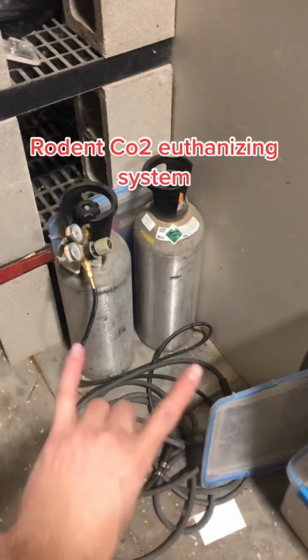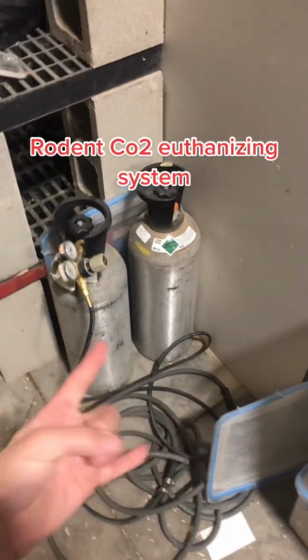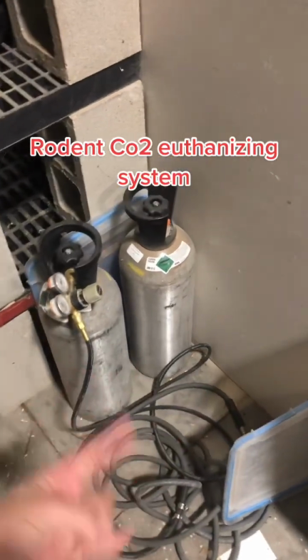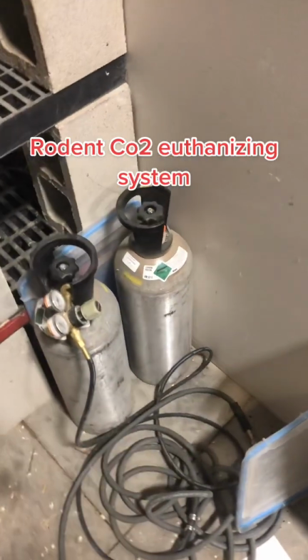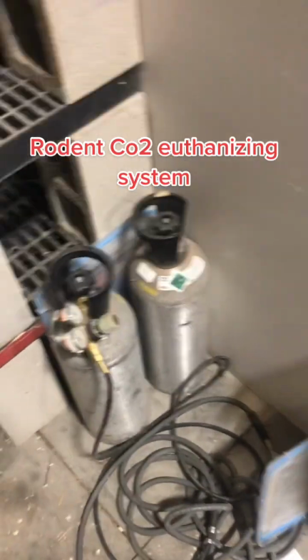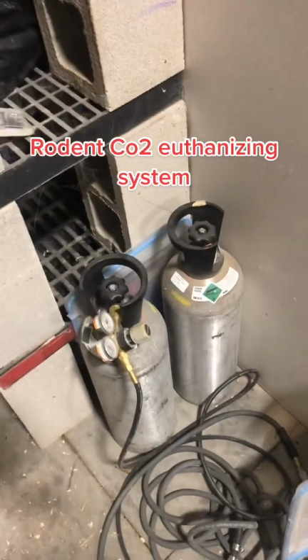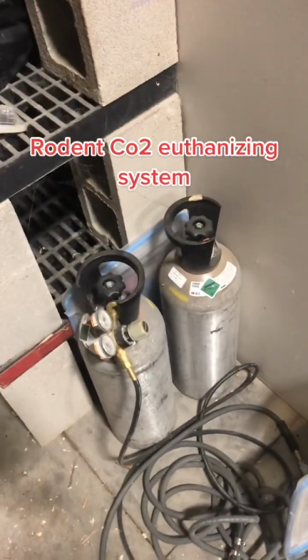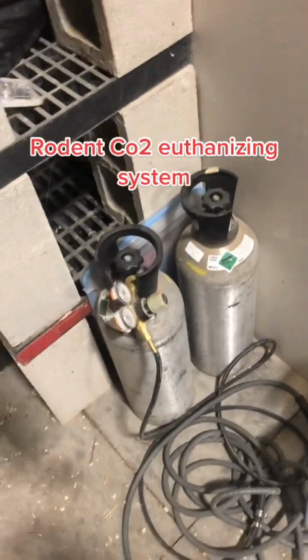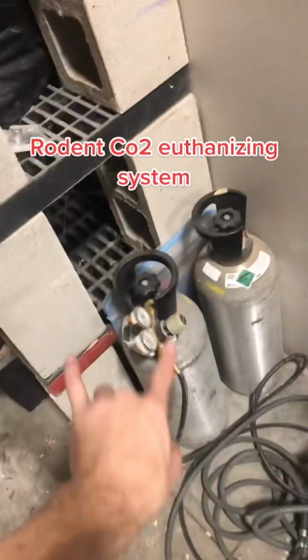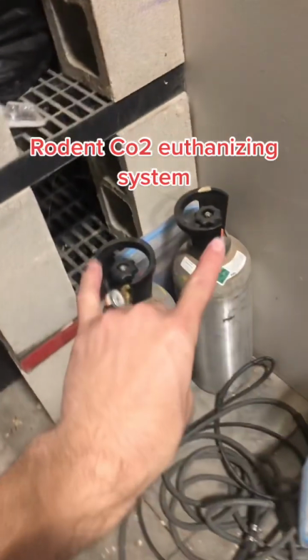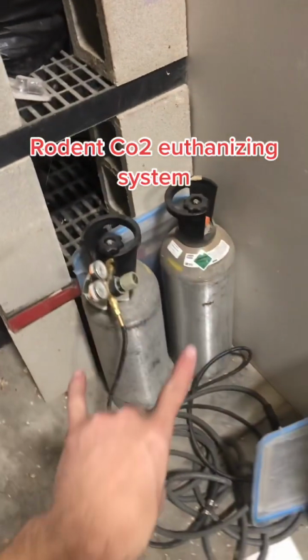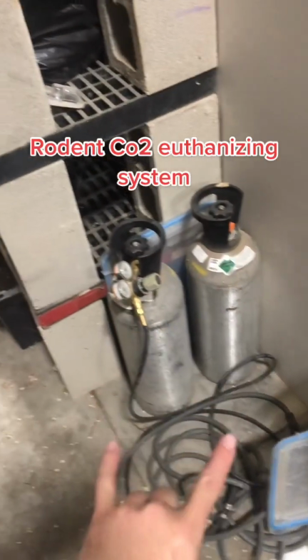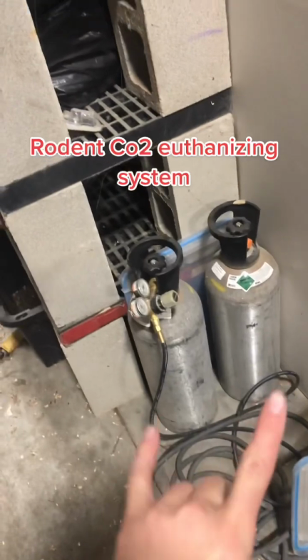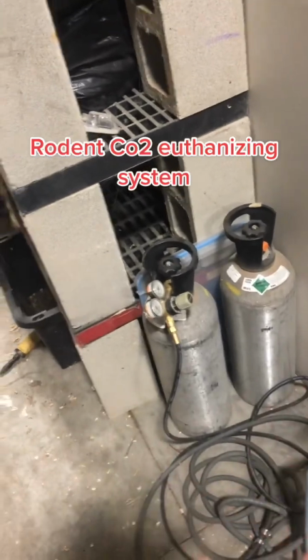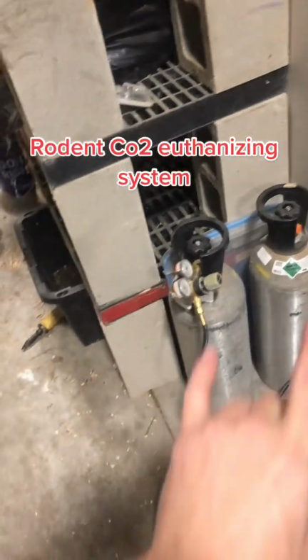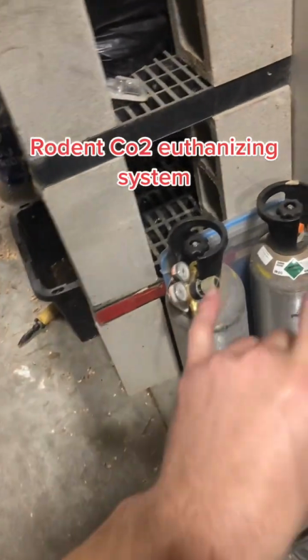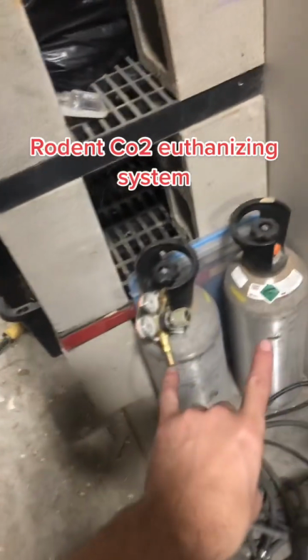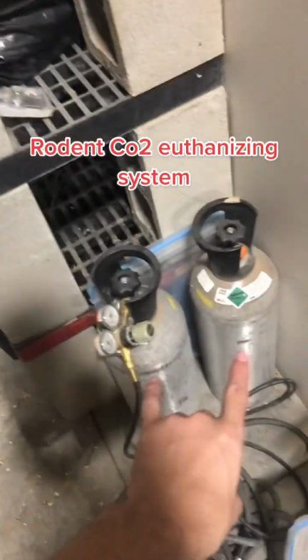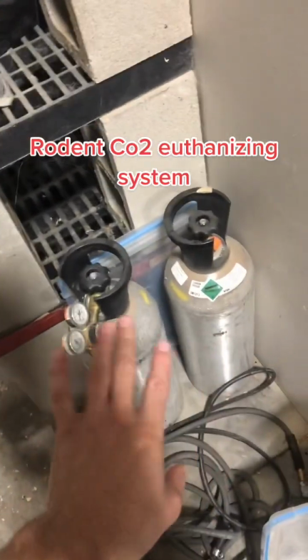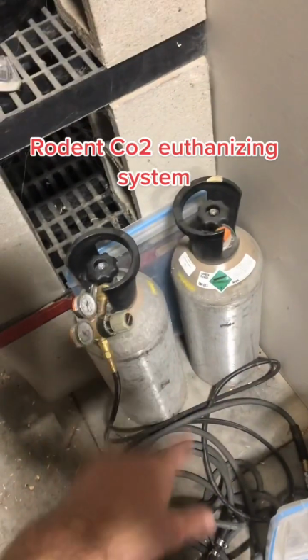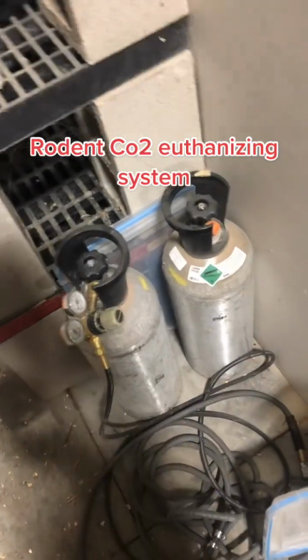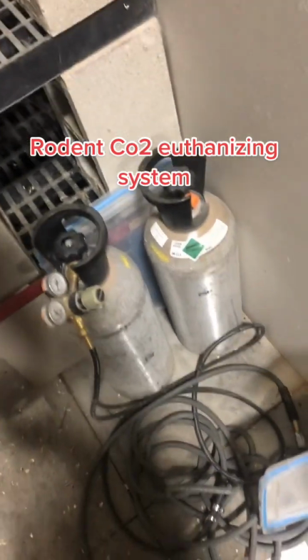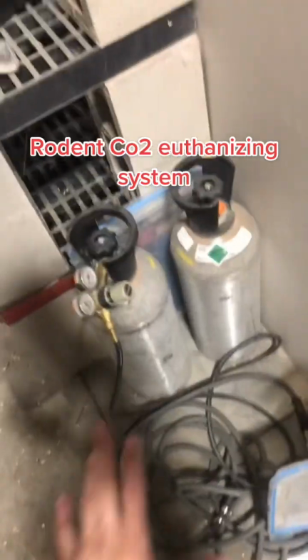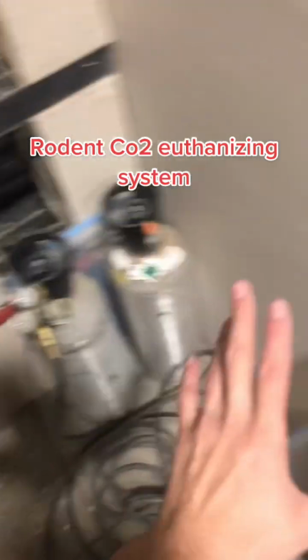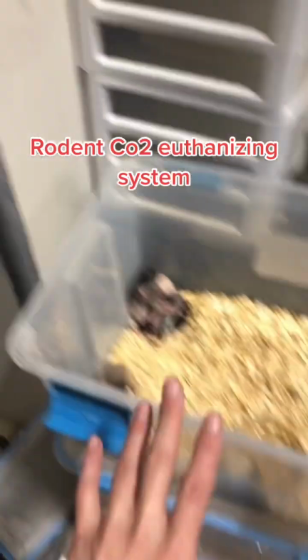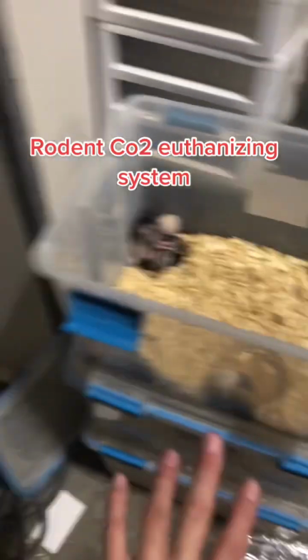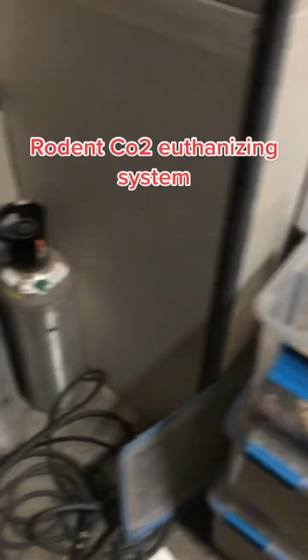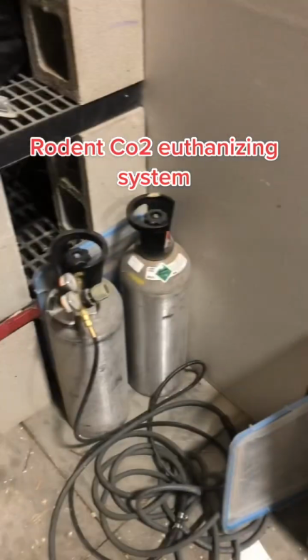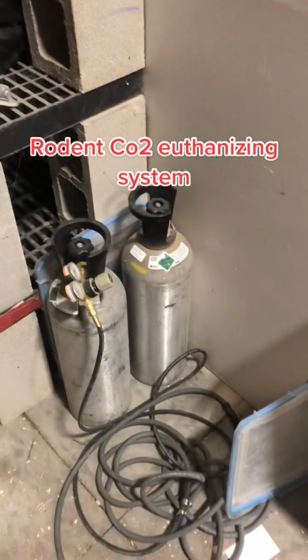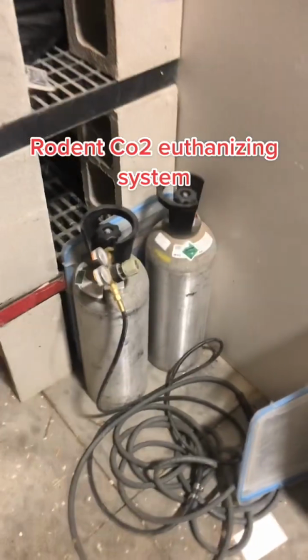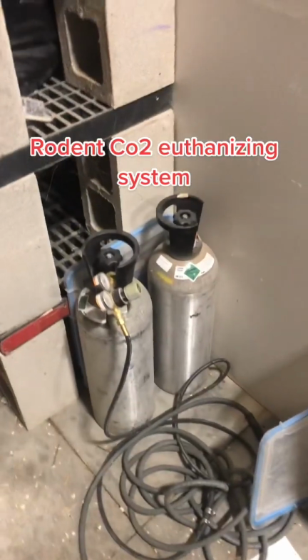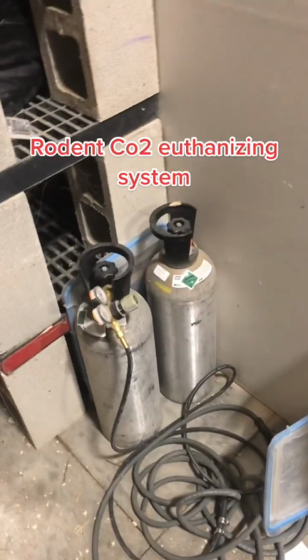What's up y'all? It's Larry with RRR Feeders, and let's talk about CO2 euthanizing rodents and how our gas chambers and our euthanizing is set up.